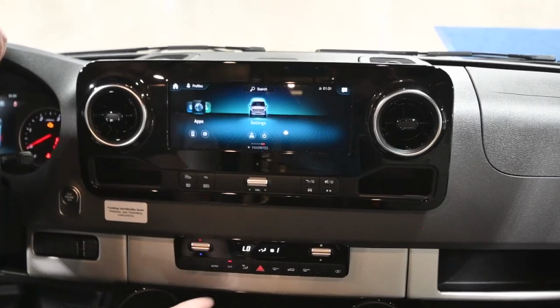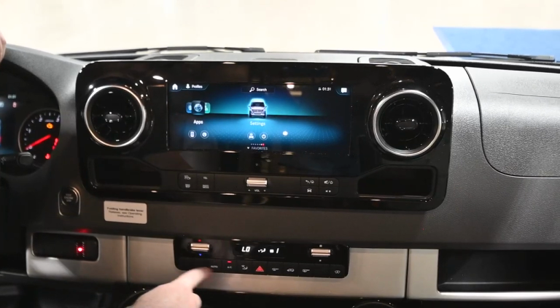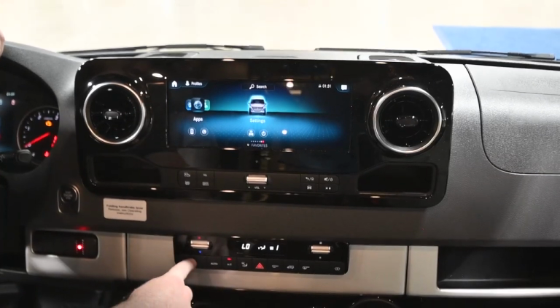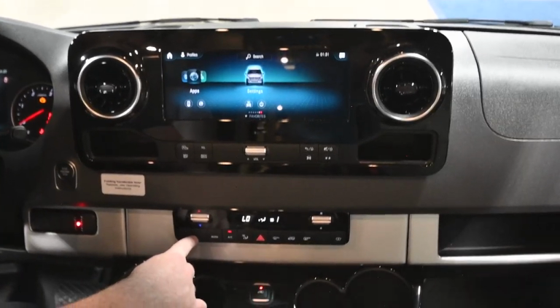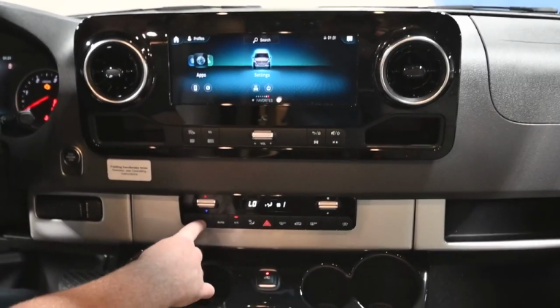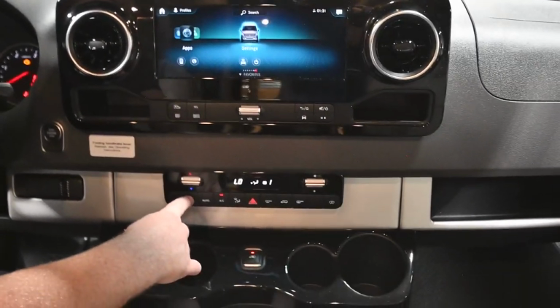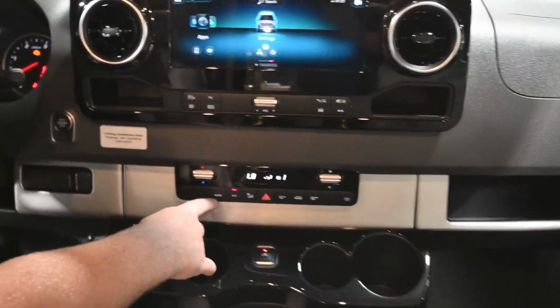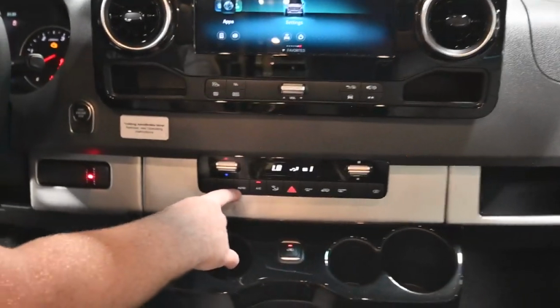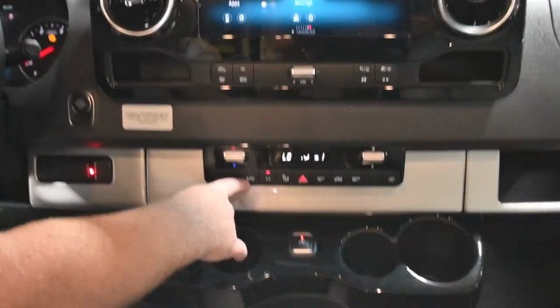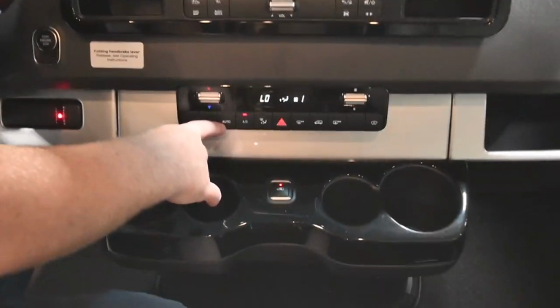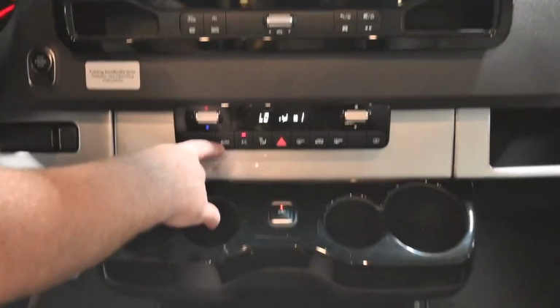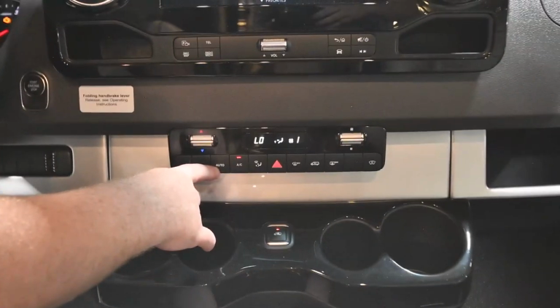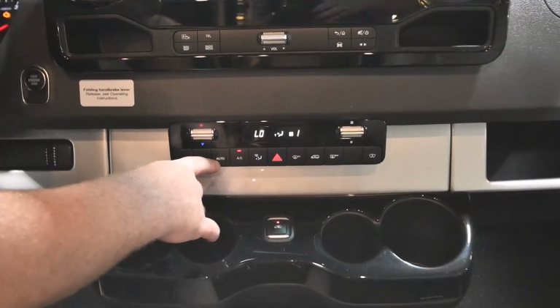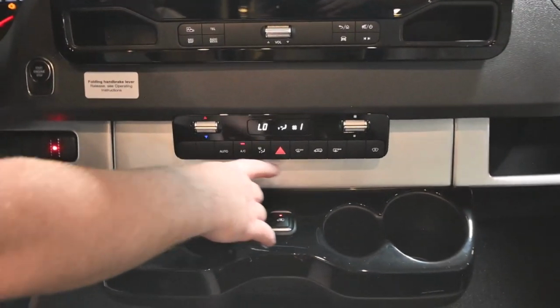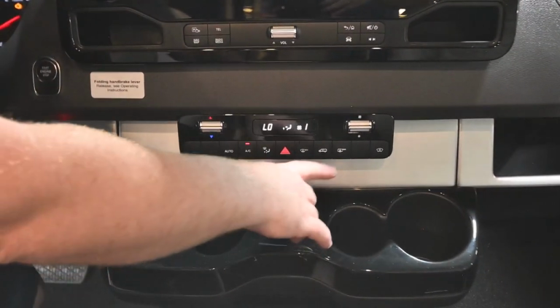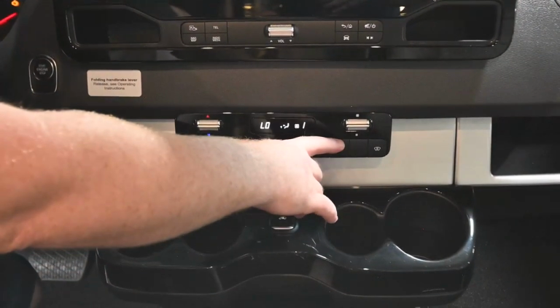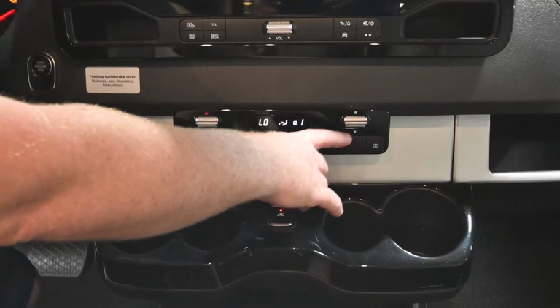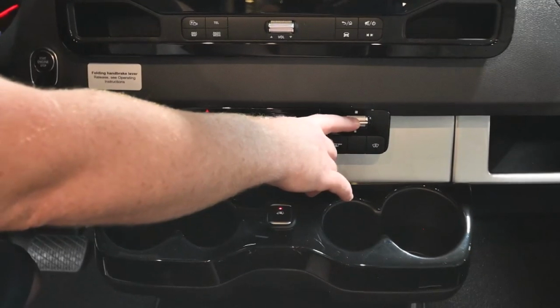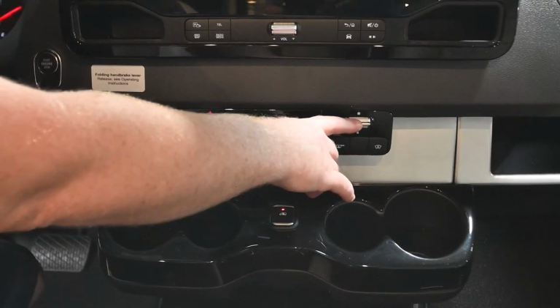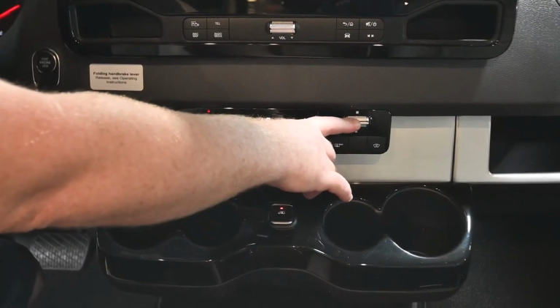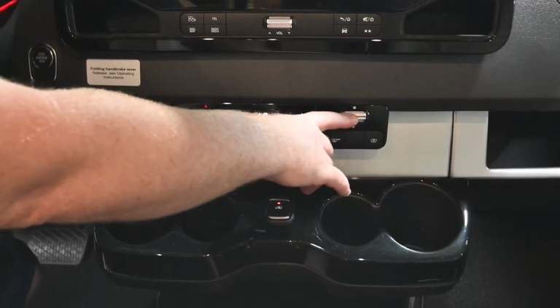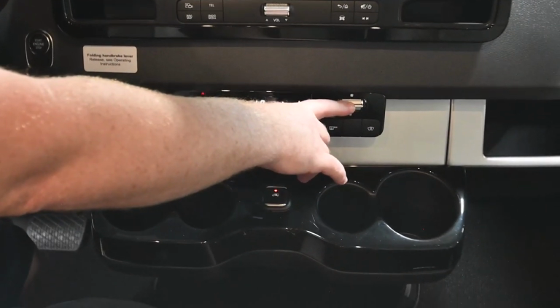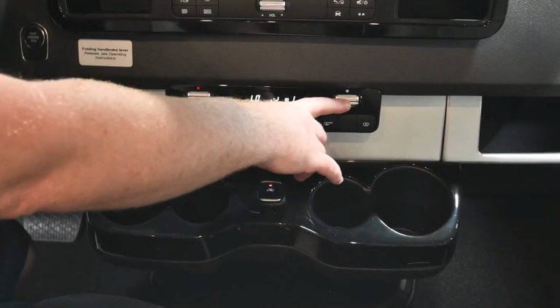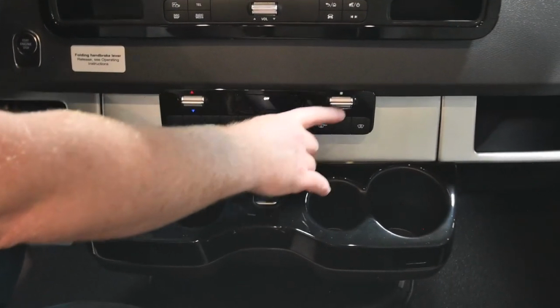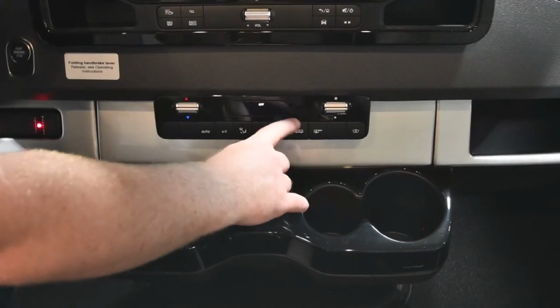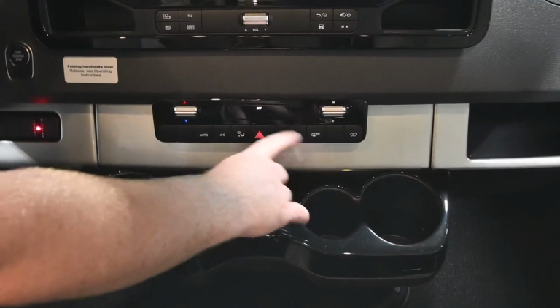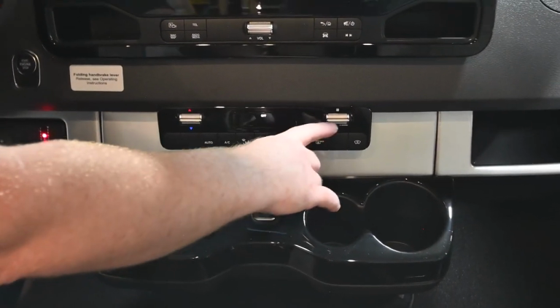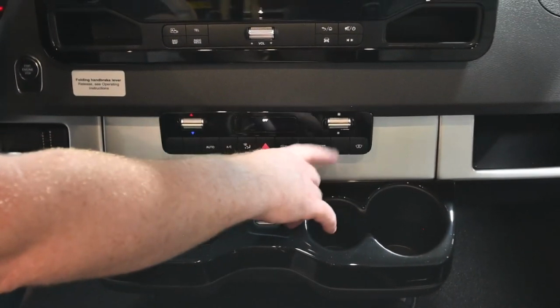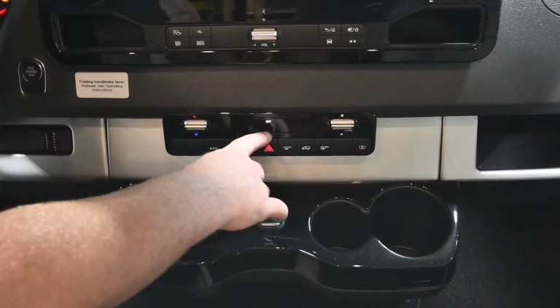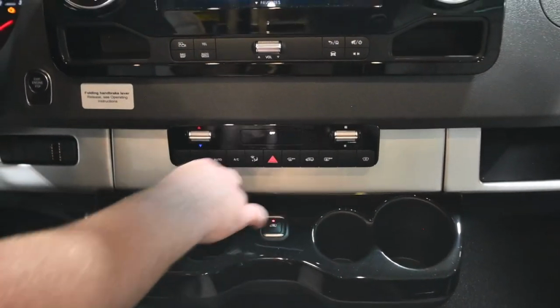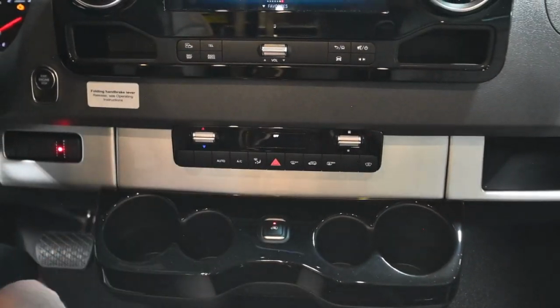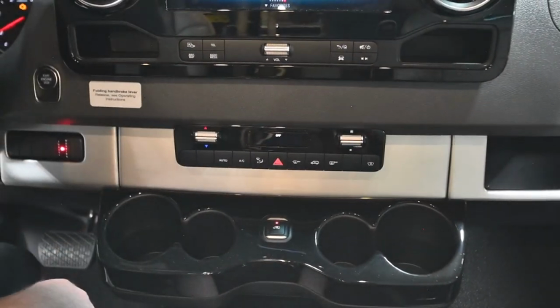Down below, you've got the air conditioner which does have an automatic mode. To turn it off, take the fan control and simply press down until it says off.